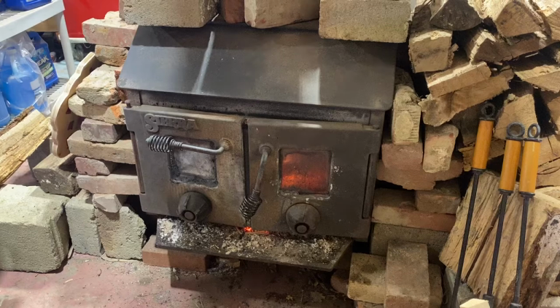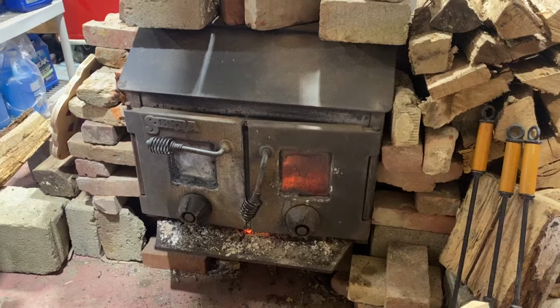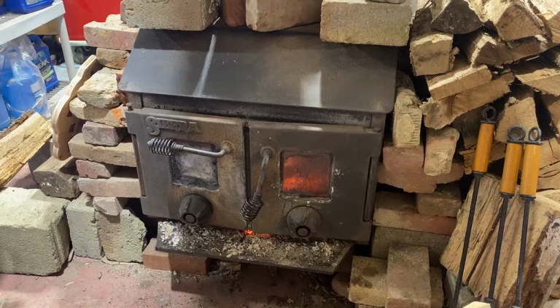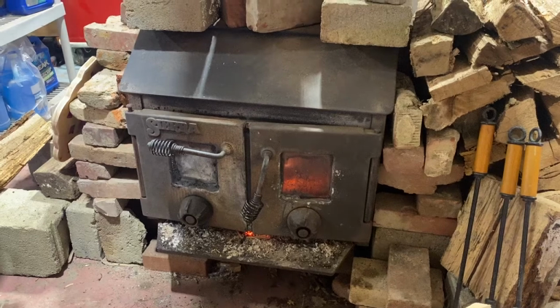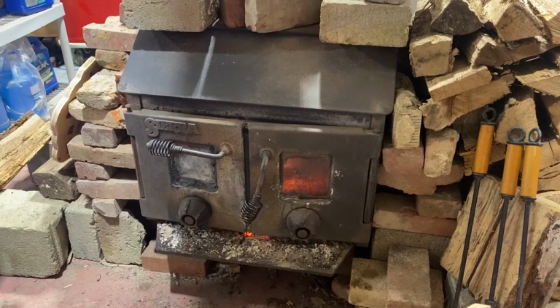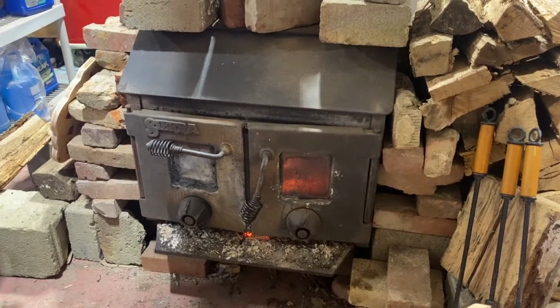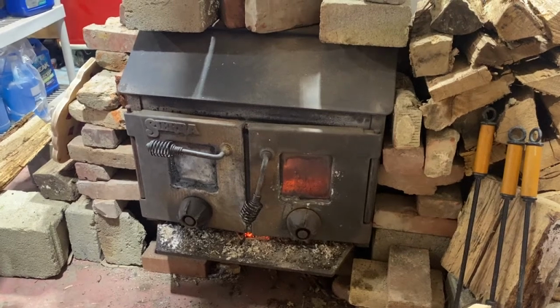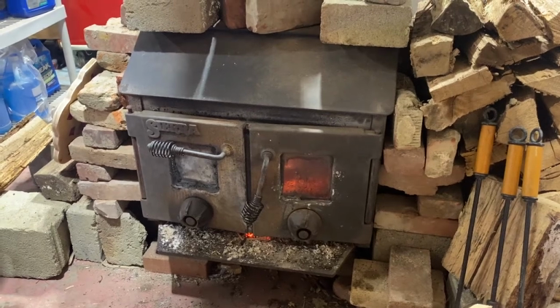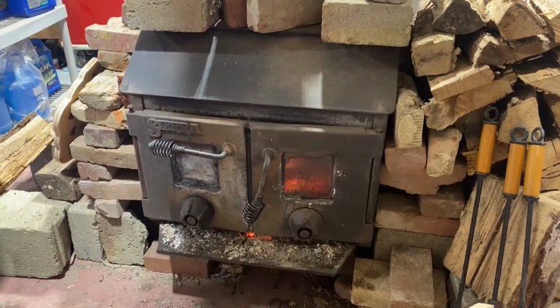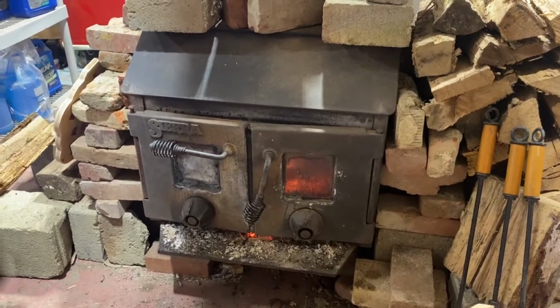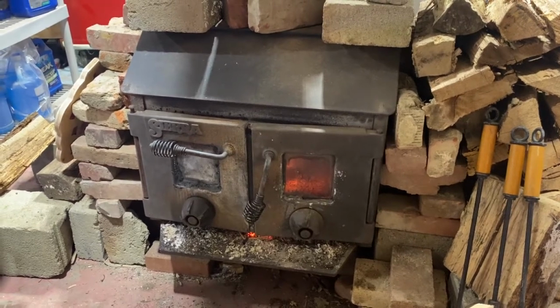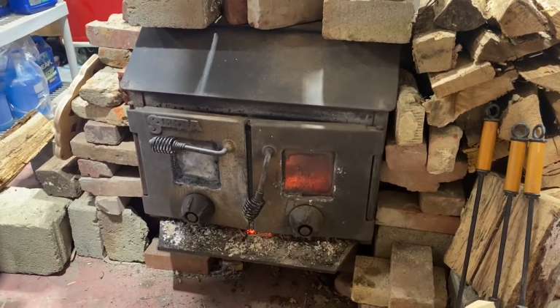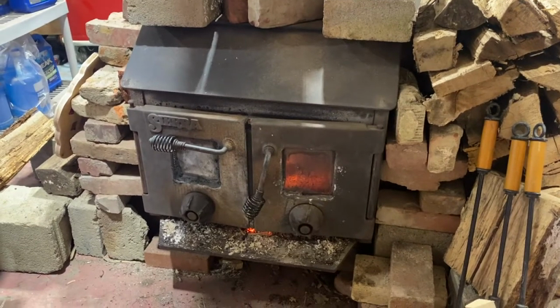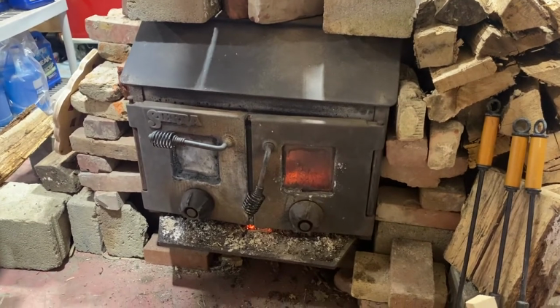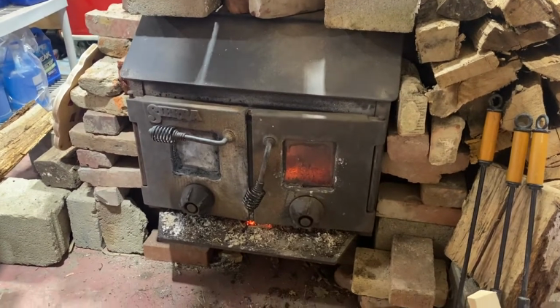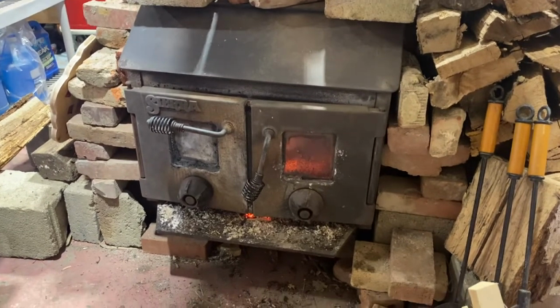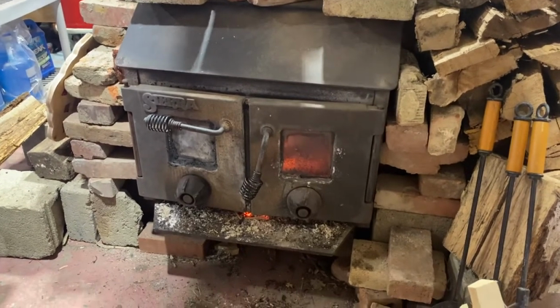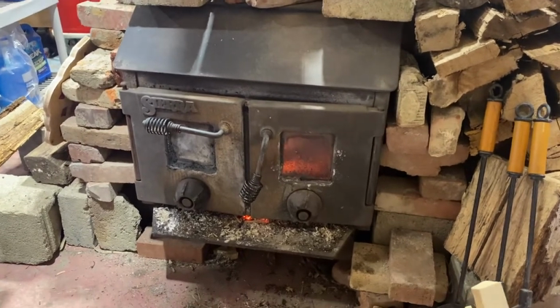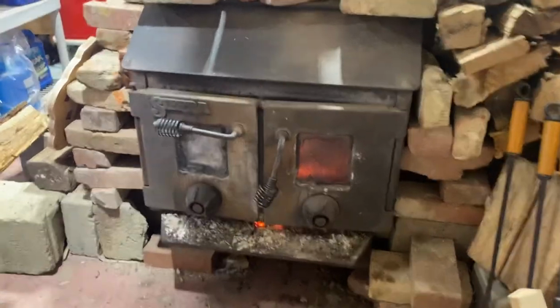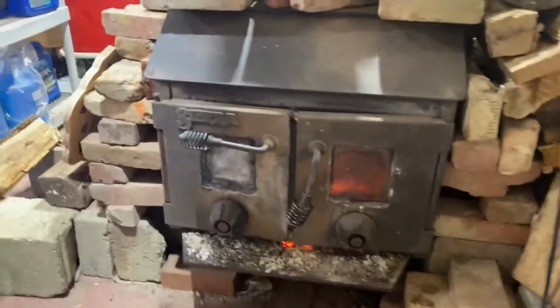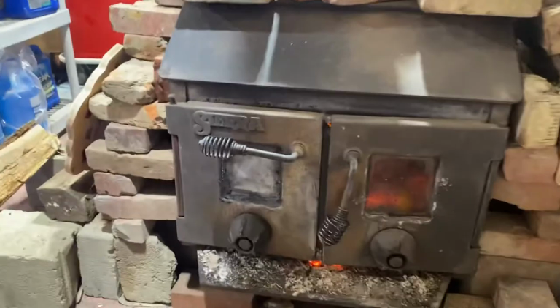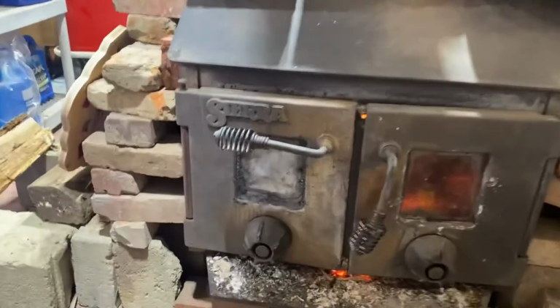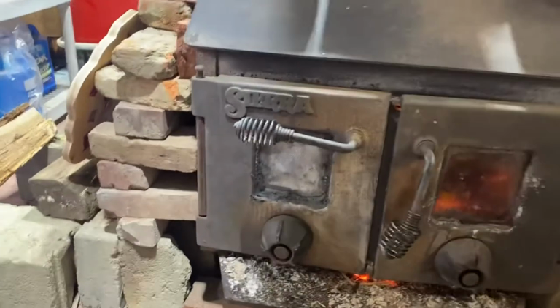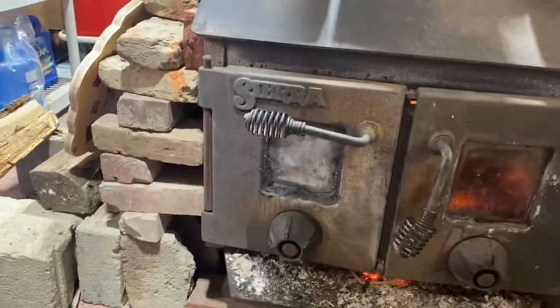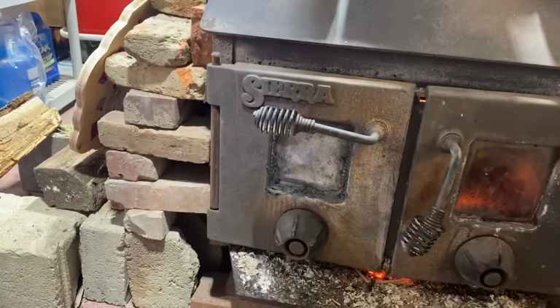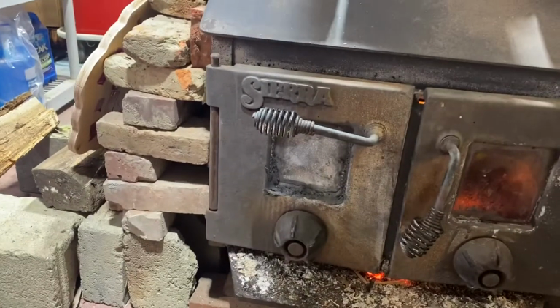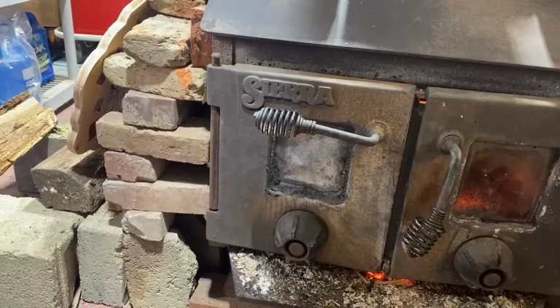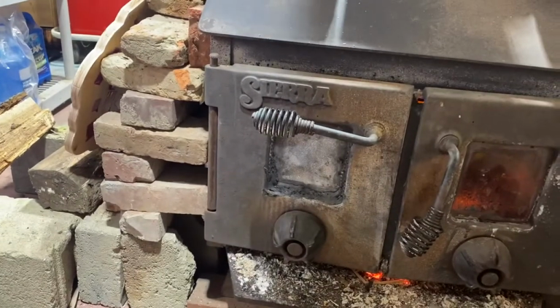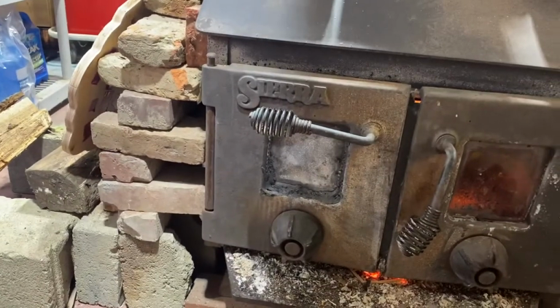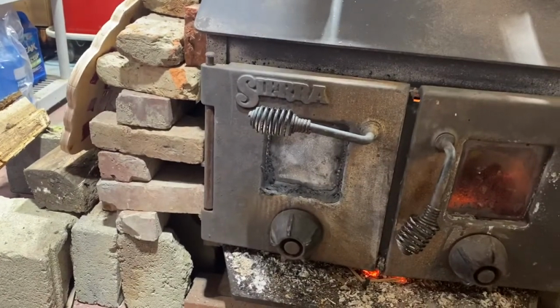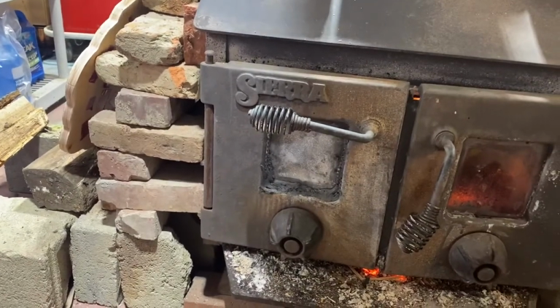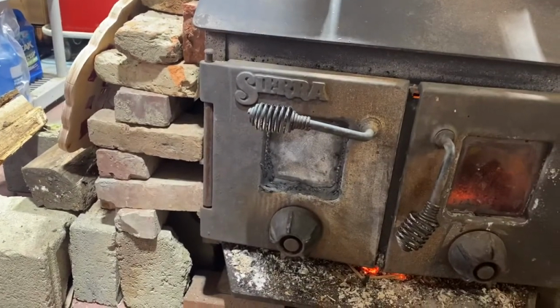This is an old wood stove, probably from the 80s. It says Sierra. I can't find much information about it online.